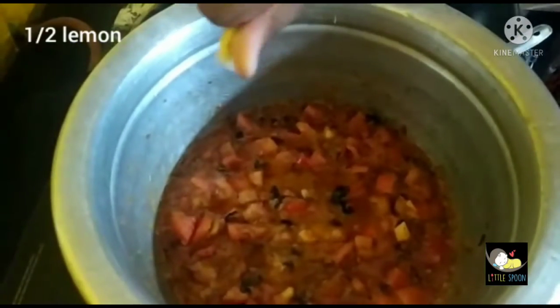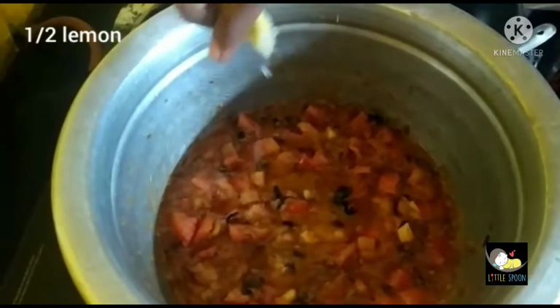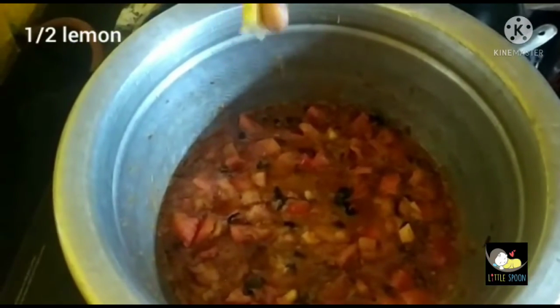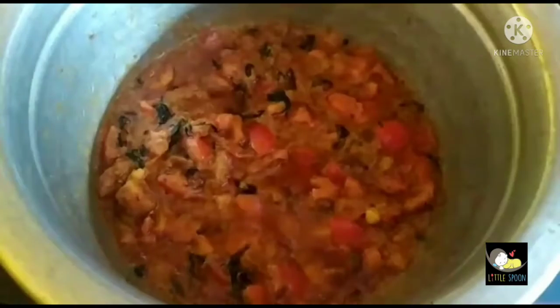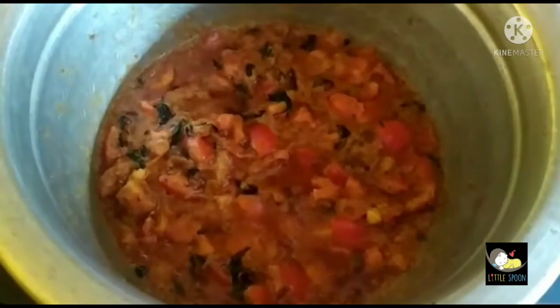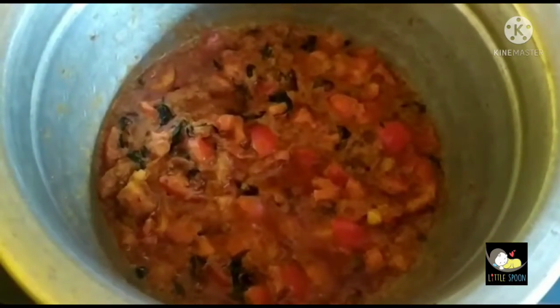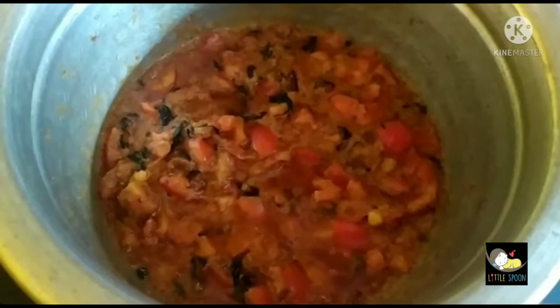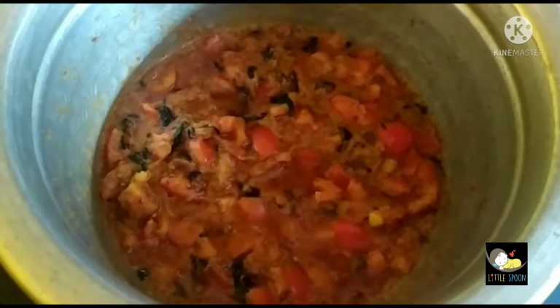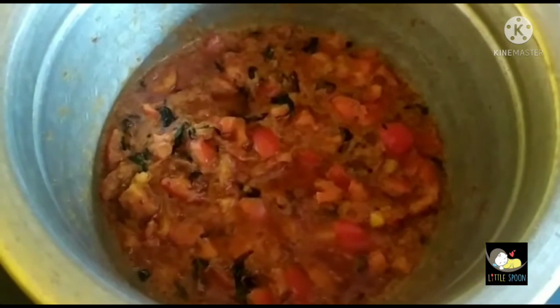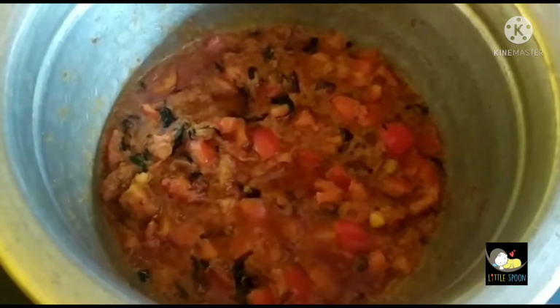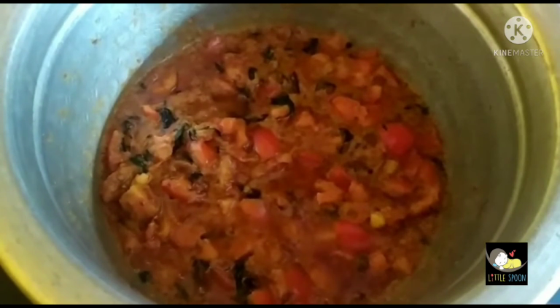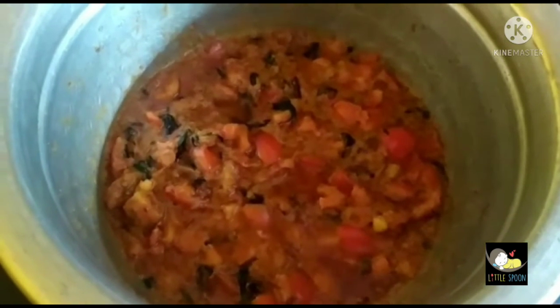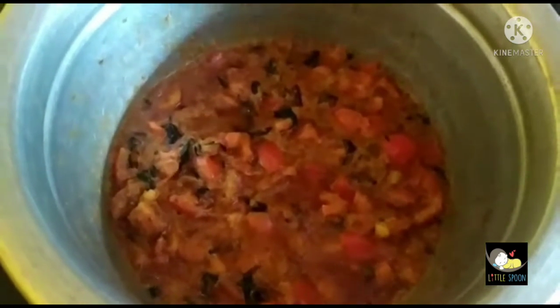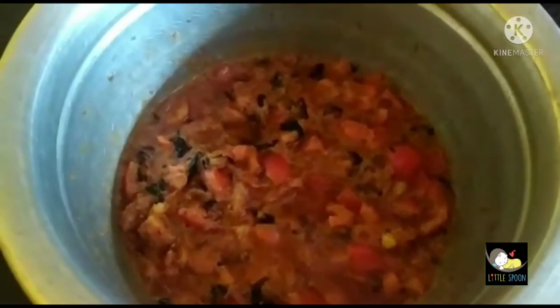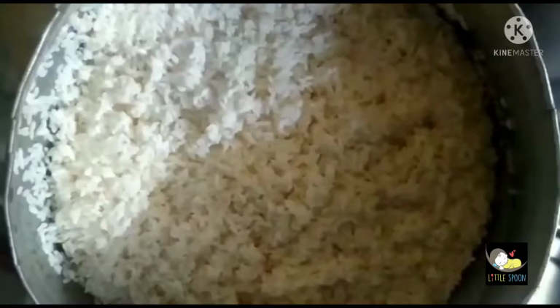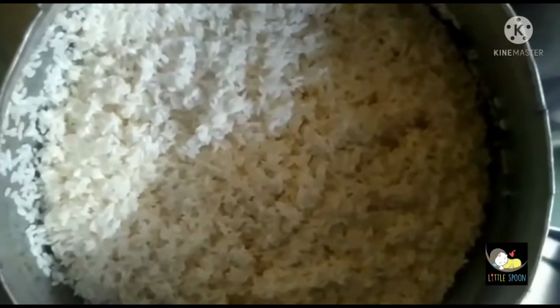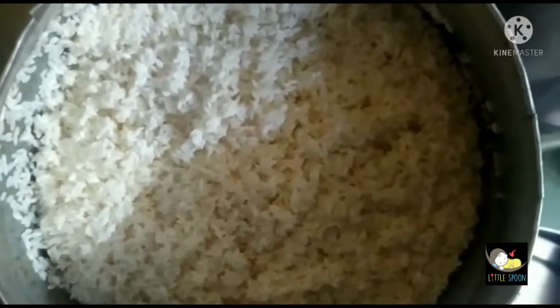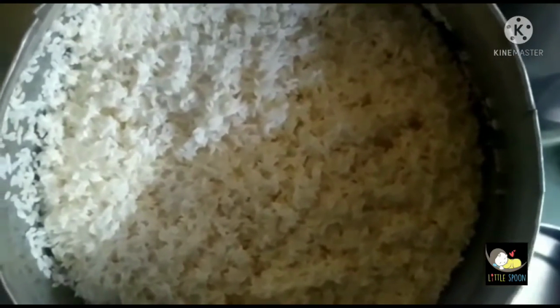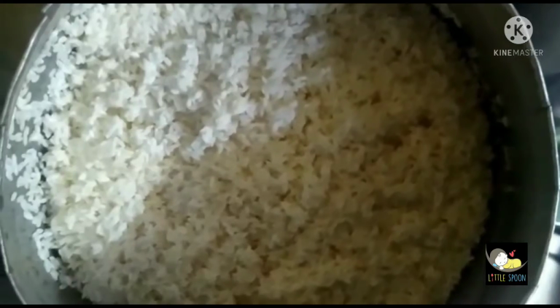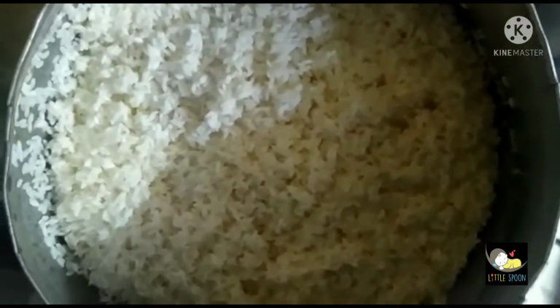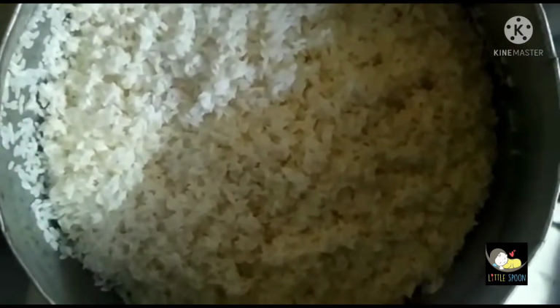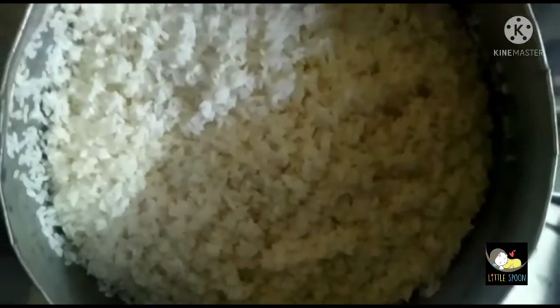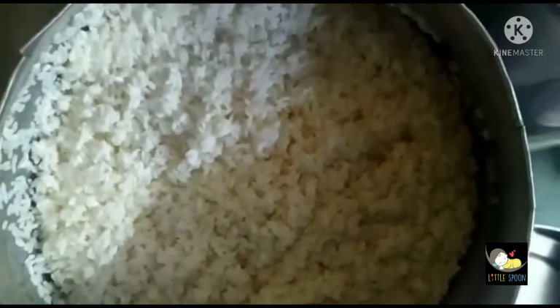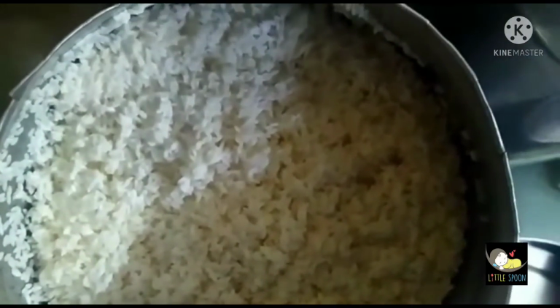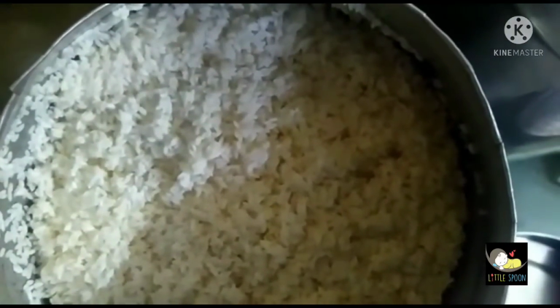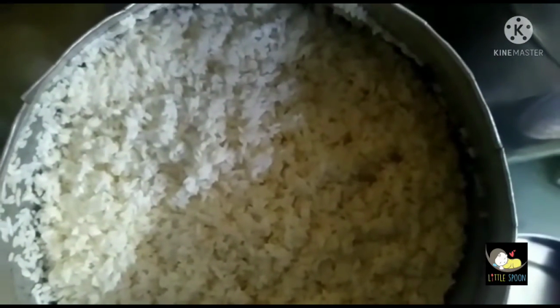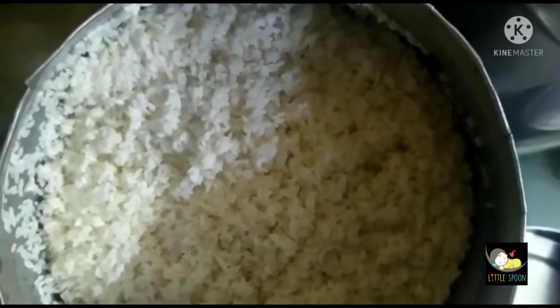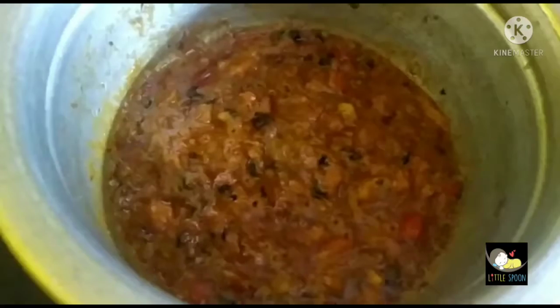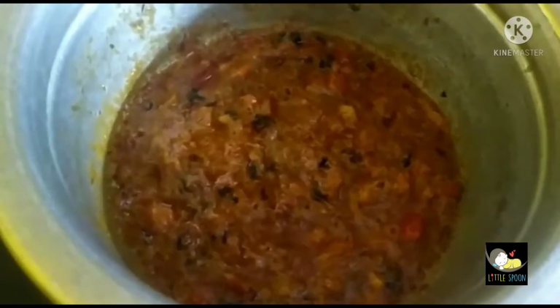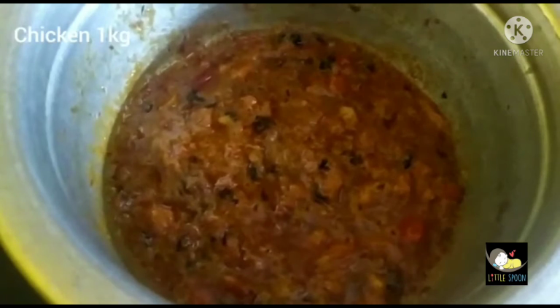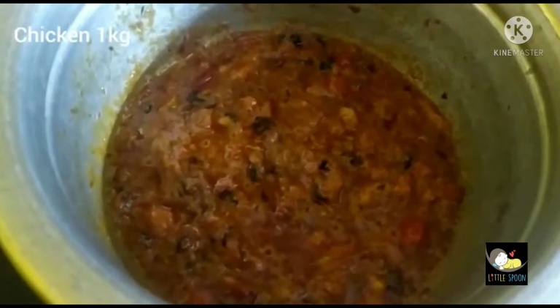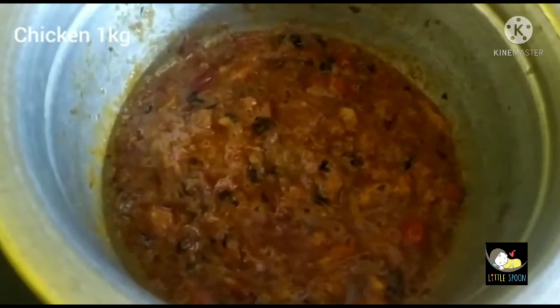Add half teaspoon lemon and some salt. This is the sauce. It's a sauce. Now, let's get some sauce.